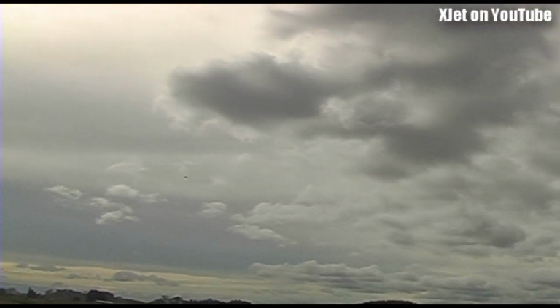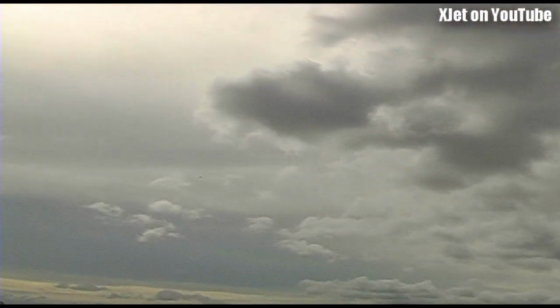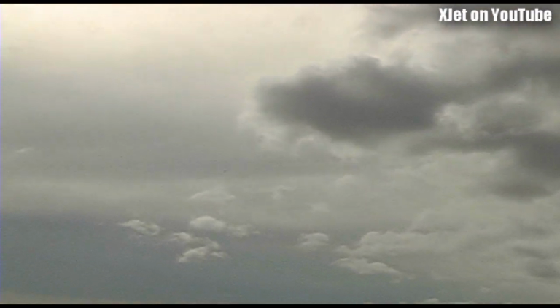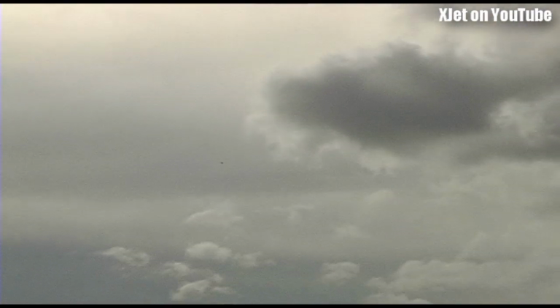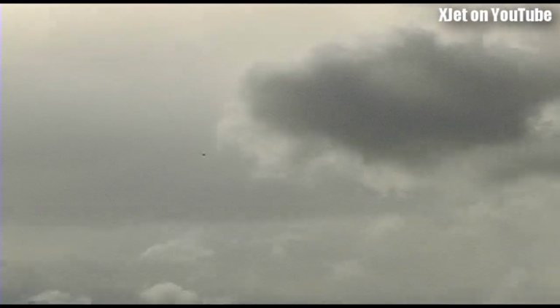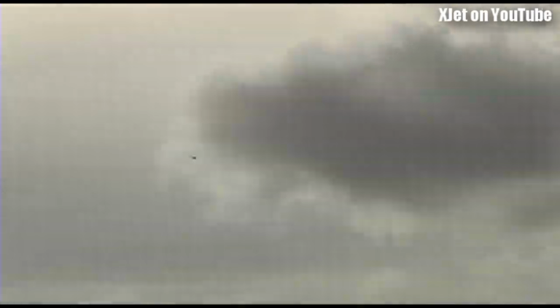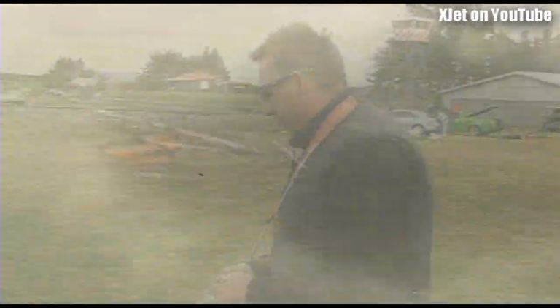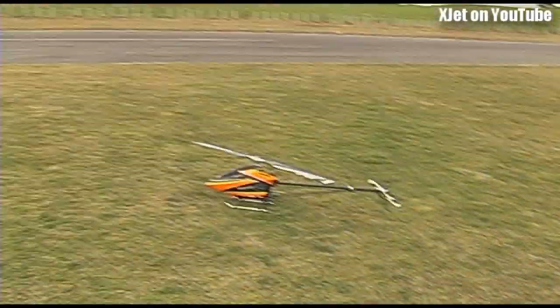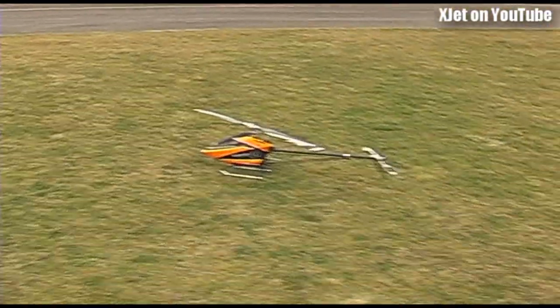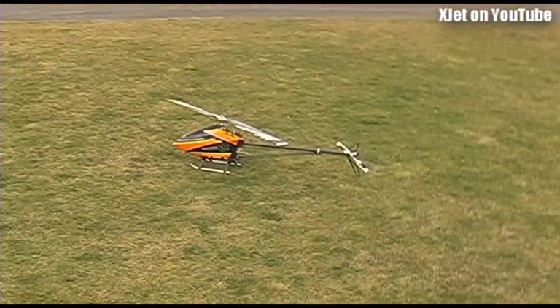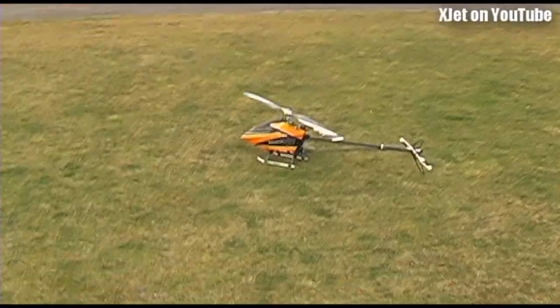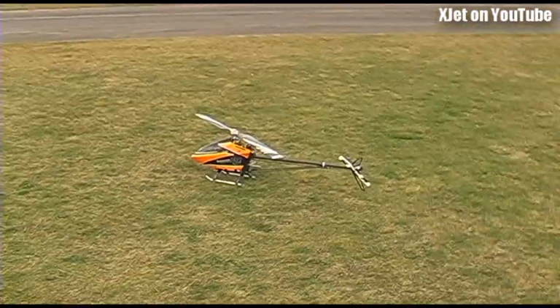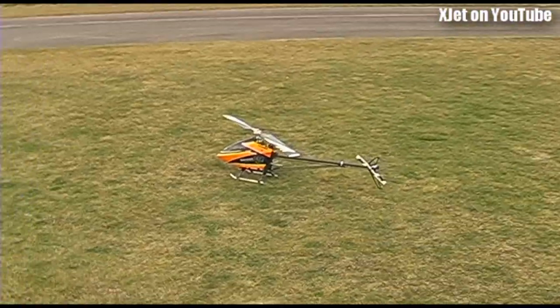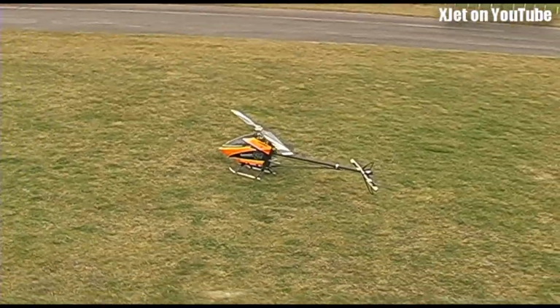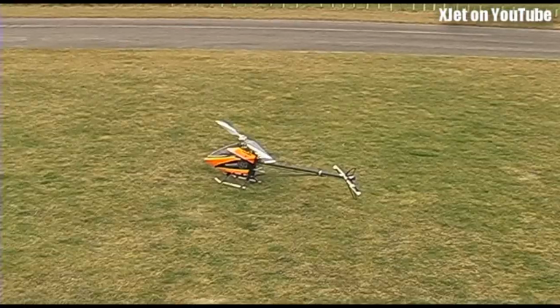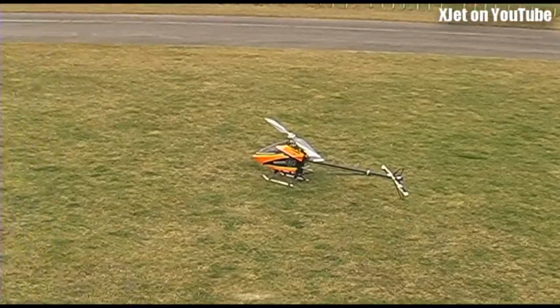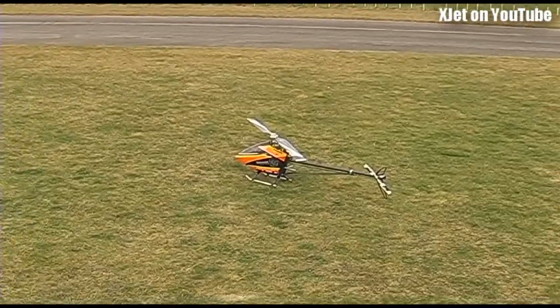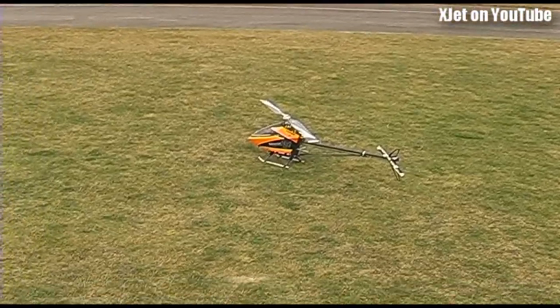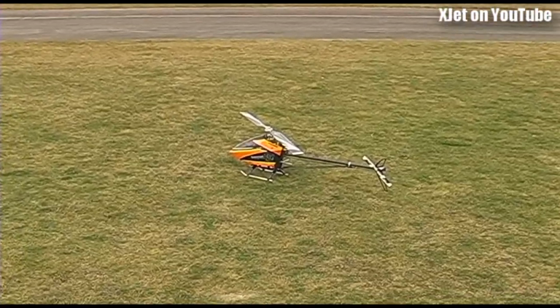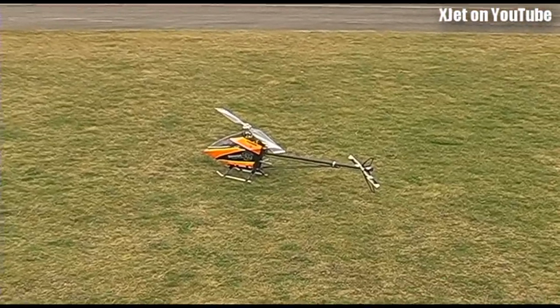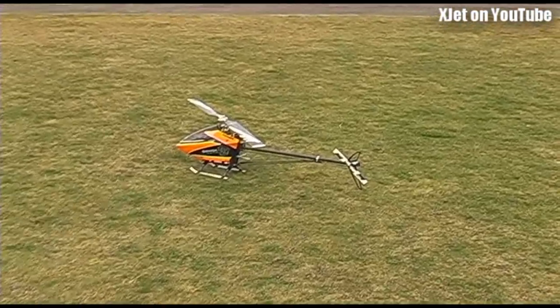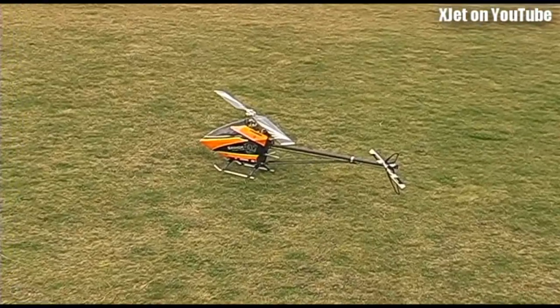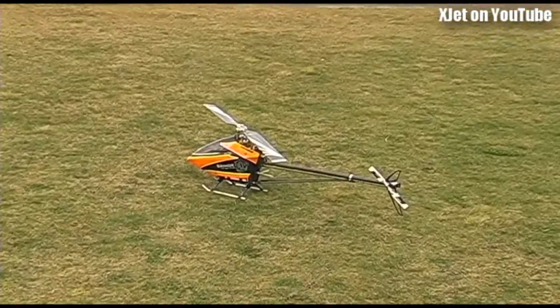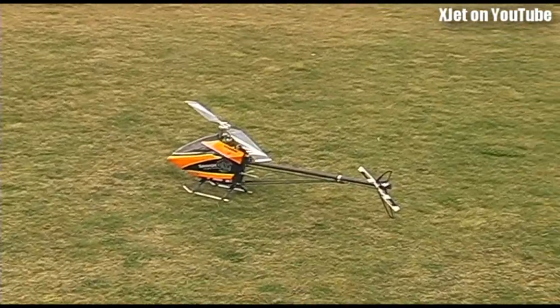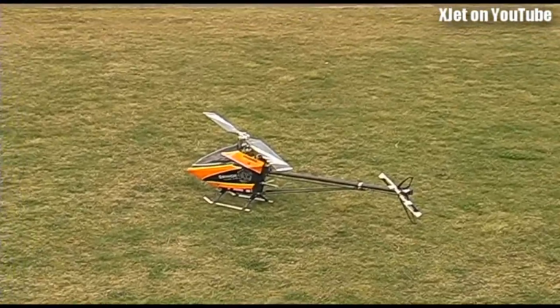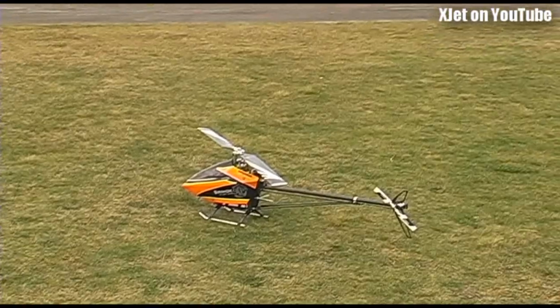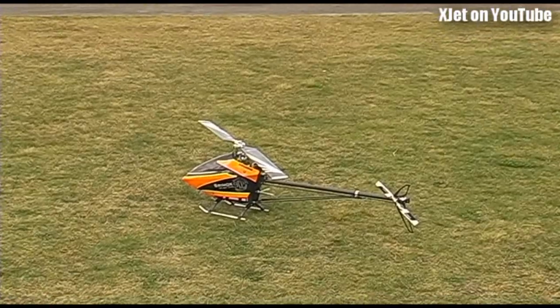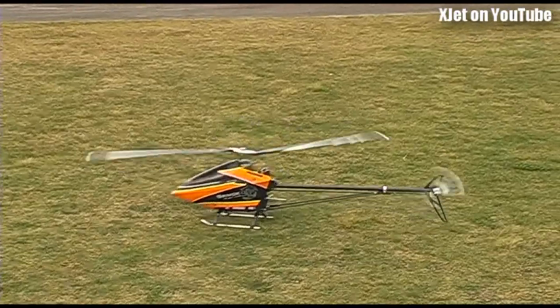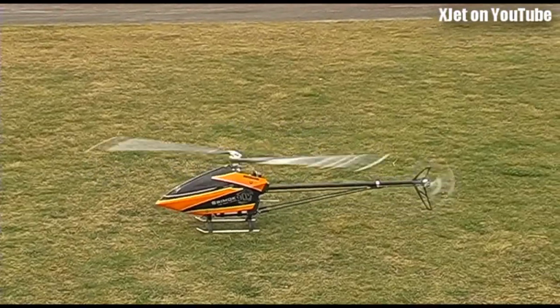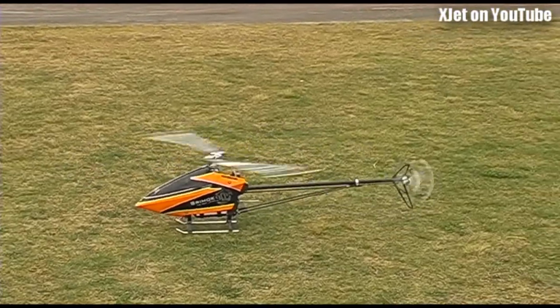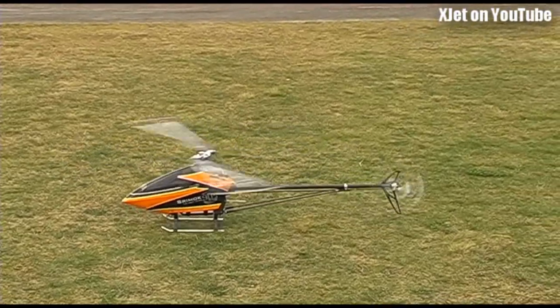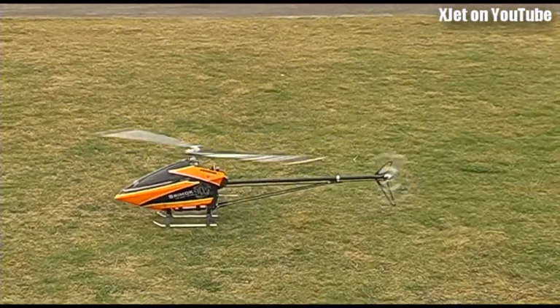Well, let's try and break some records, eh? Where's the safest place to stand, Wayne? Behind me. I'm all nervous. Ooh, lots of torque, eh?